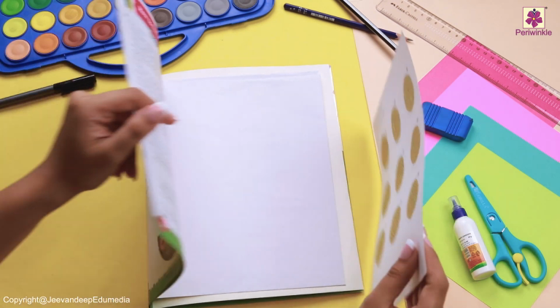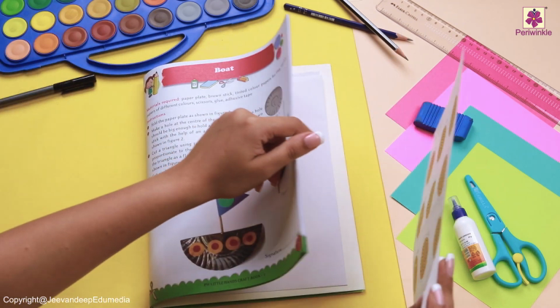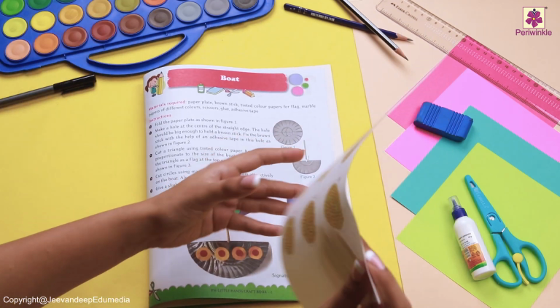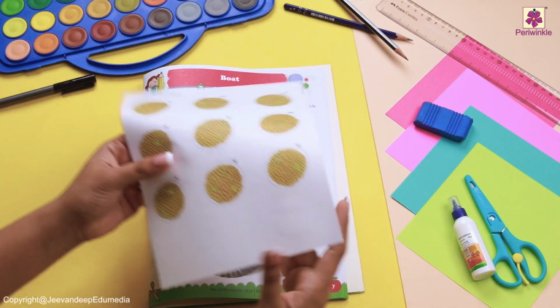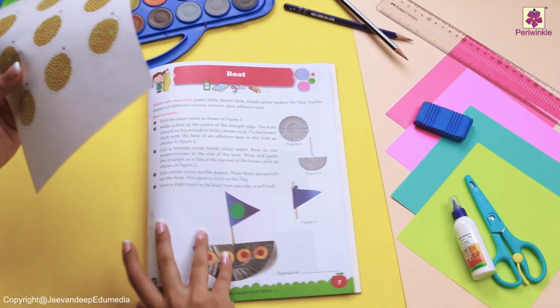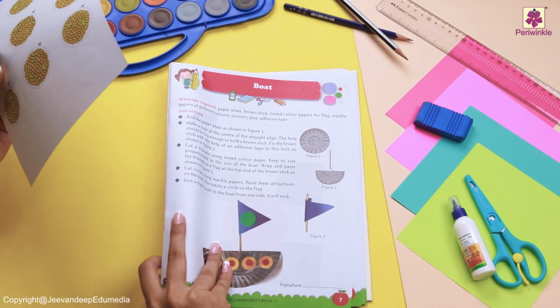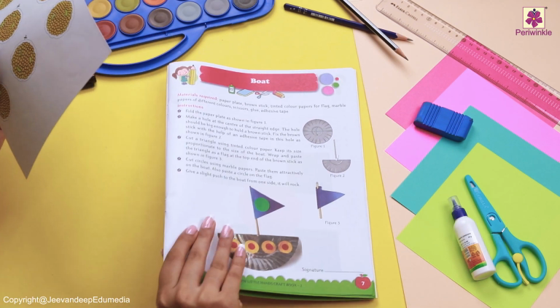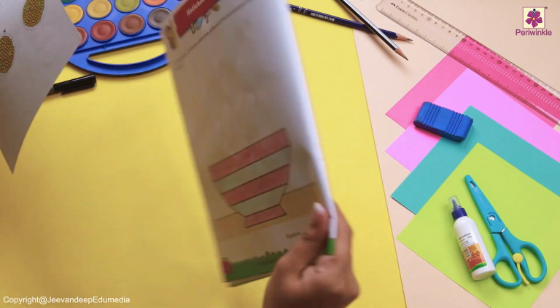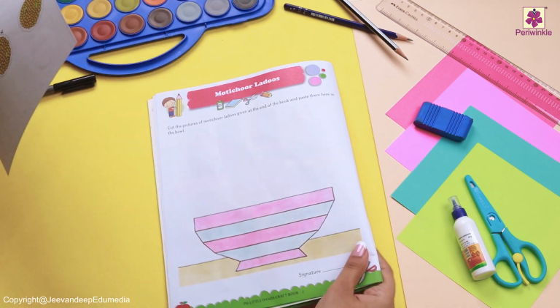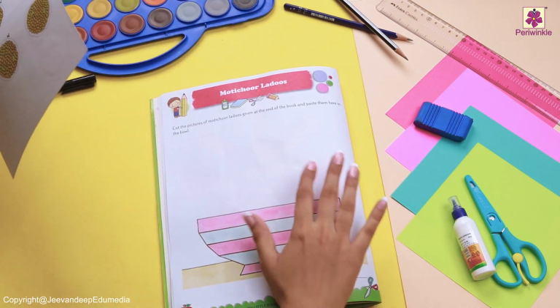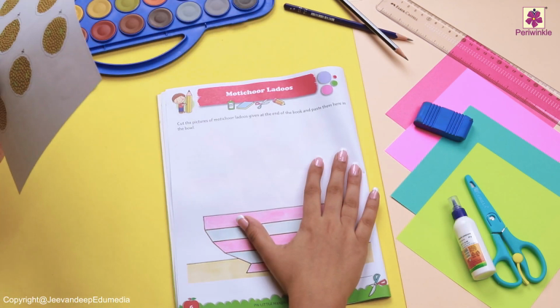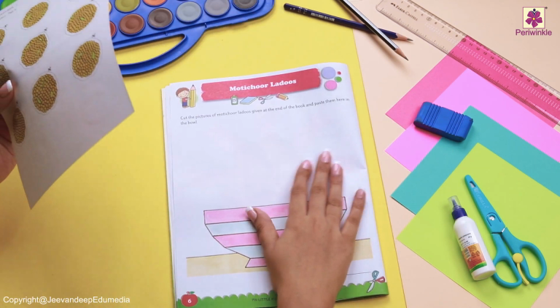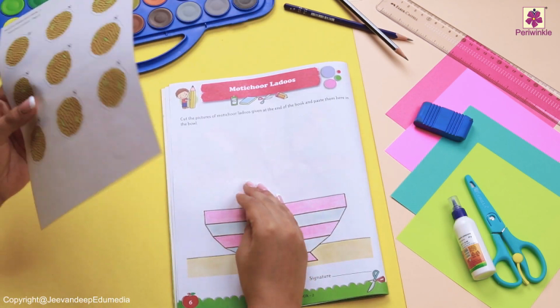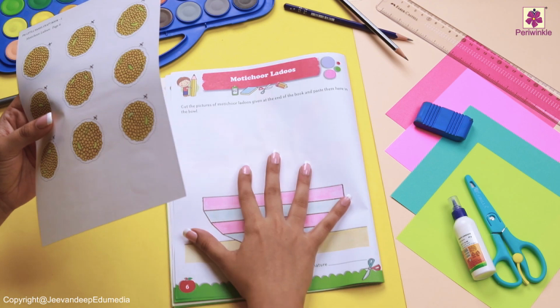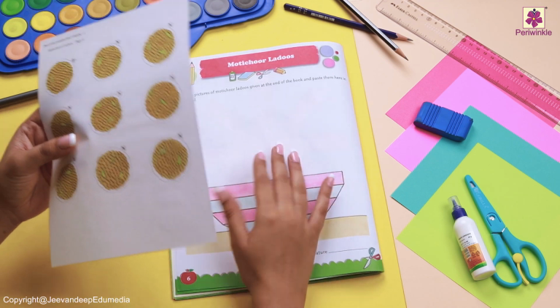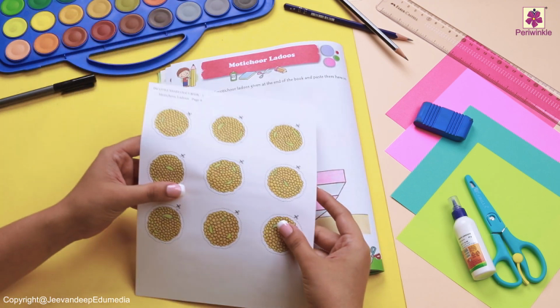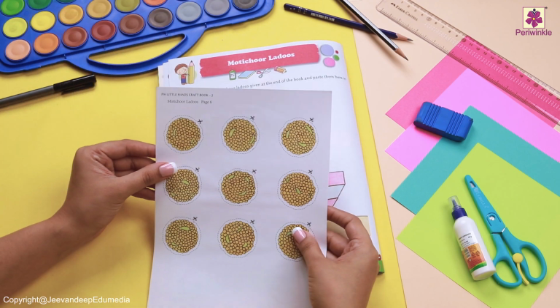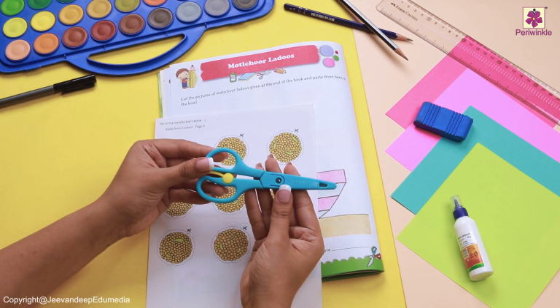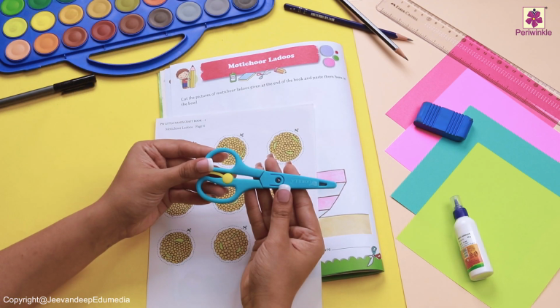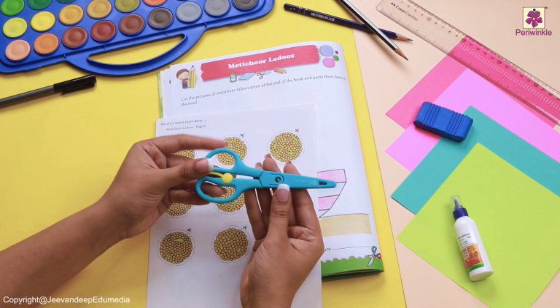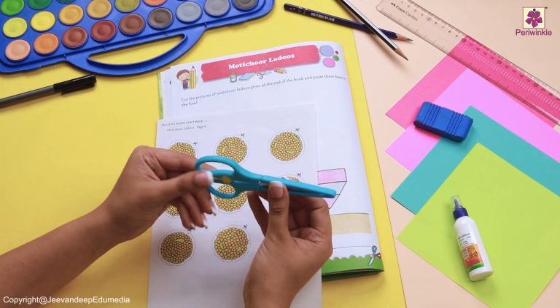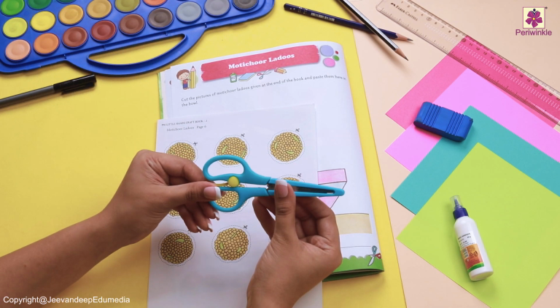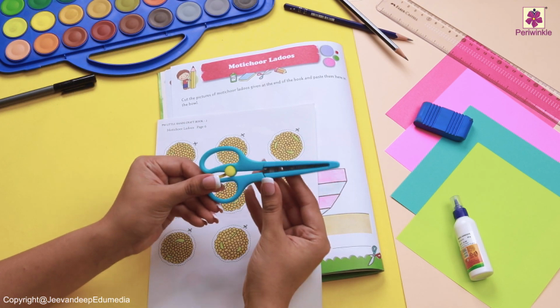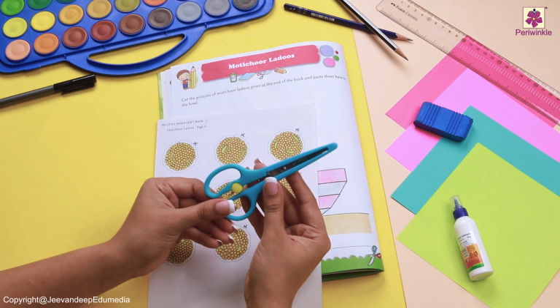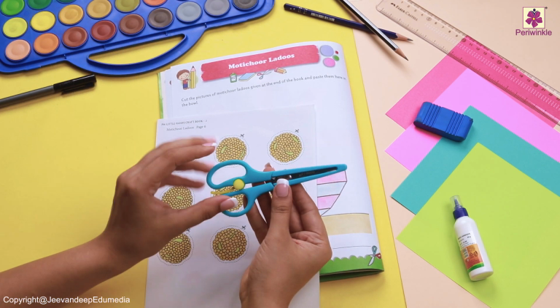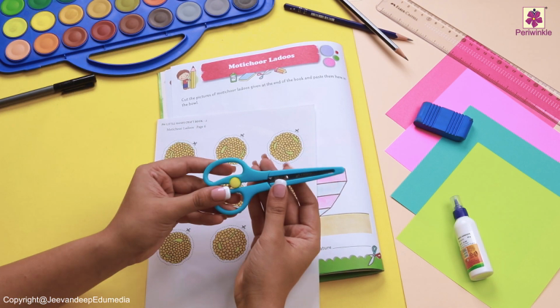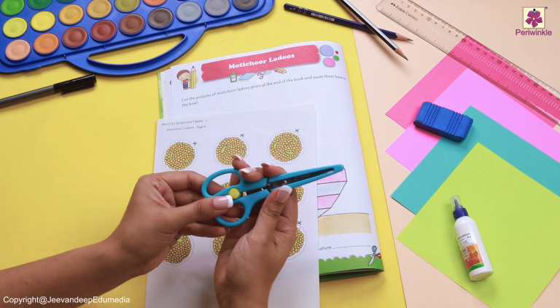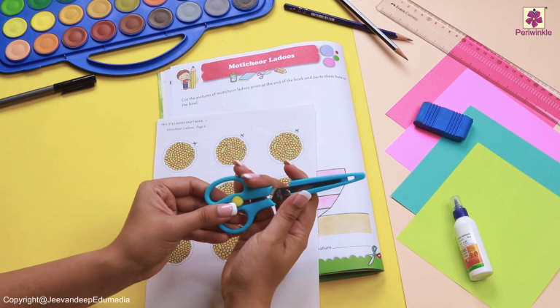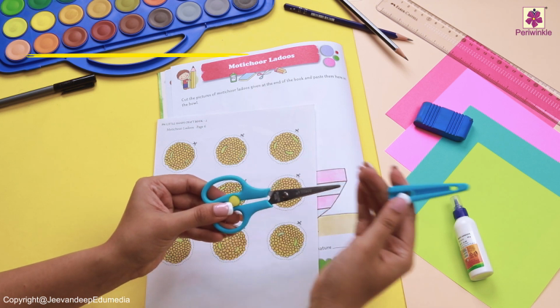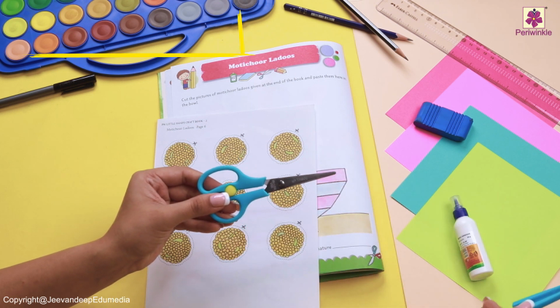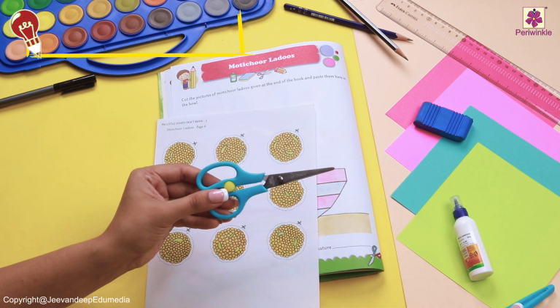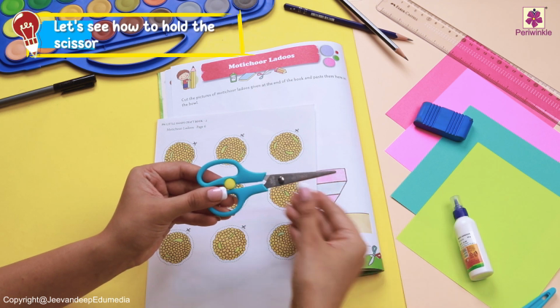Let's take the sheet of paper and keep it right here. Do you know what we are going to do with this? Yes, cut it! But before that, let's see how to hold our scissors.